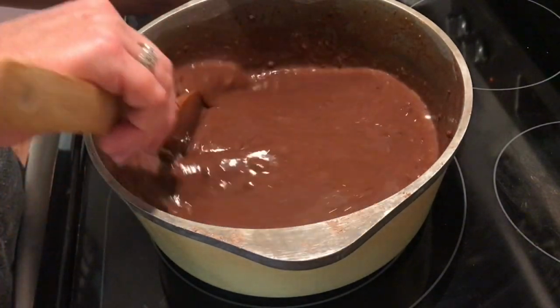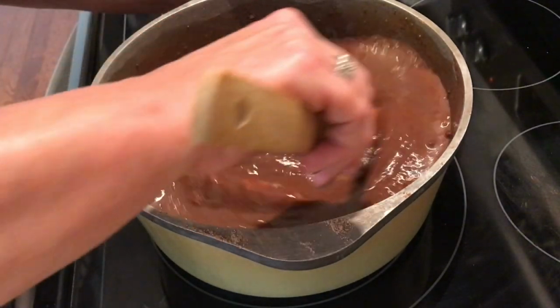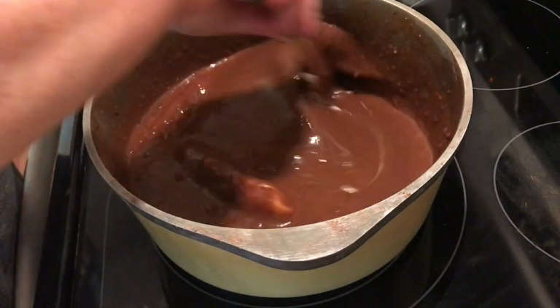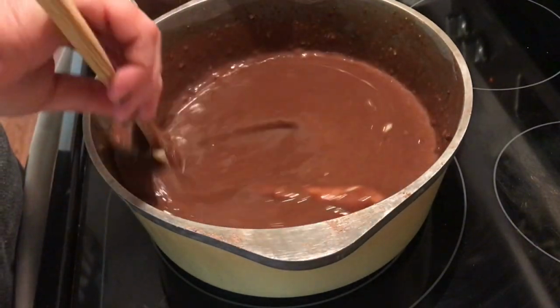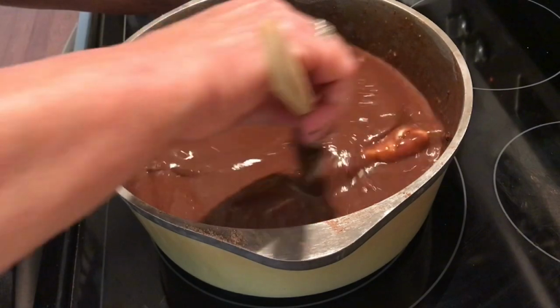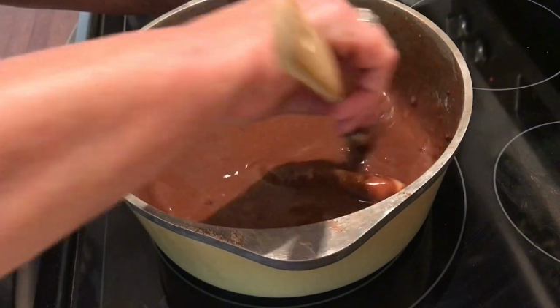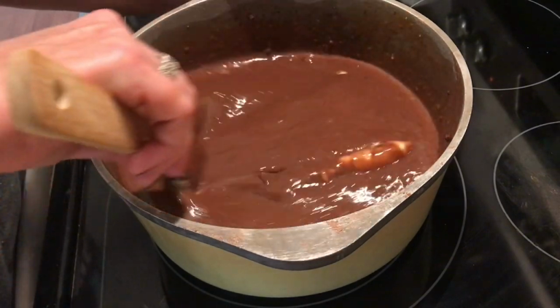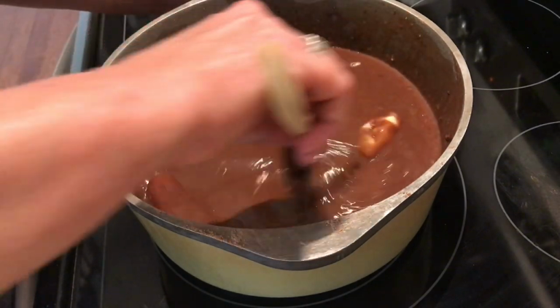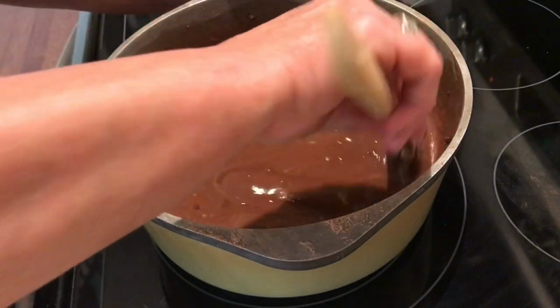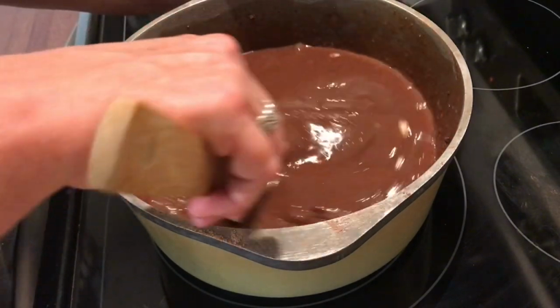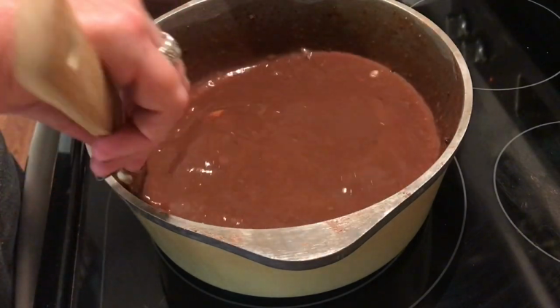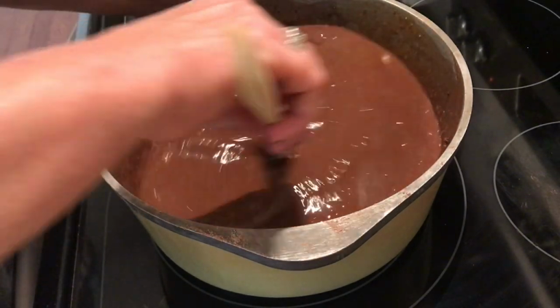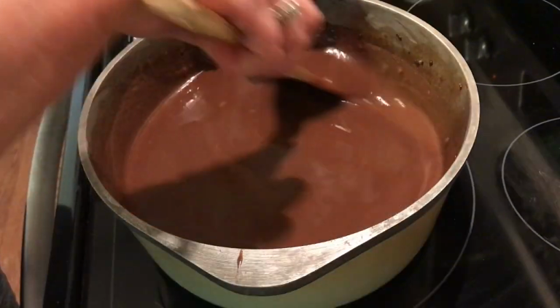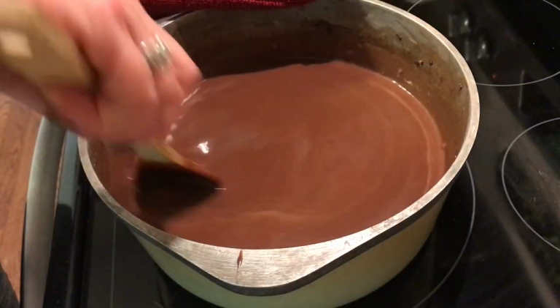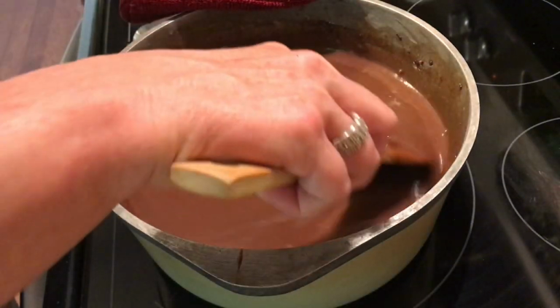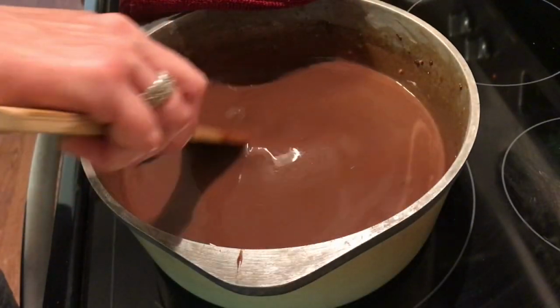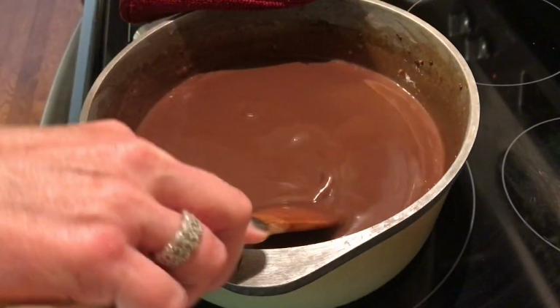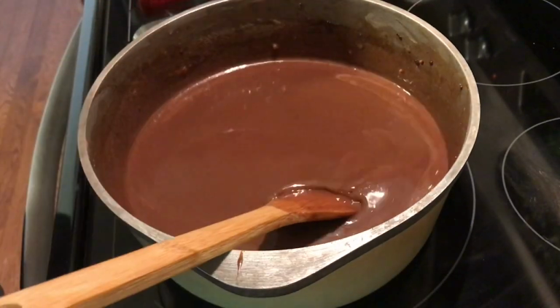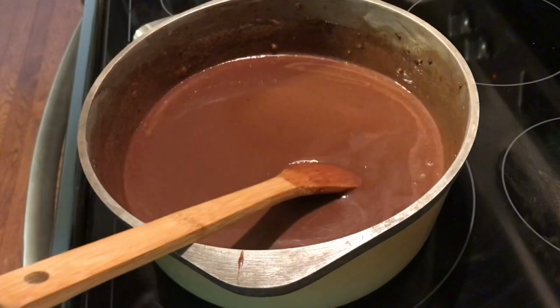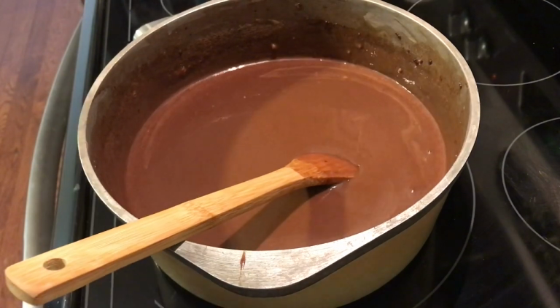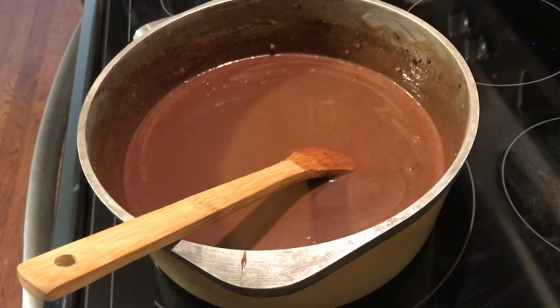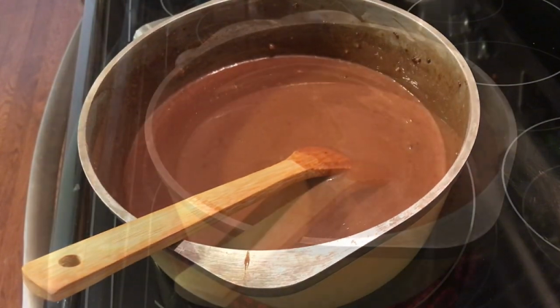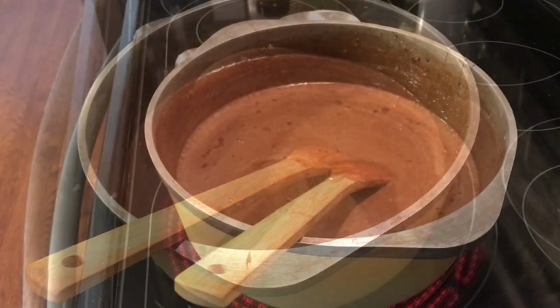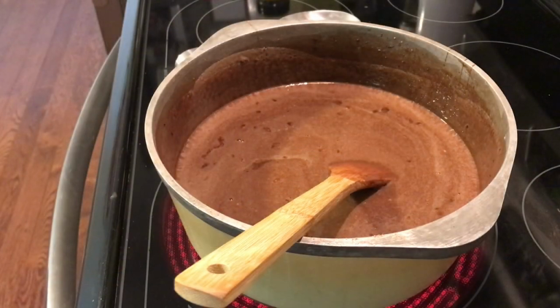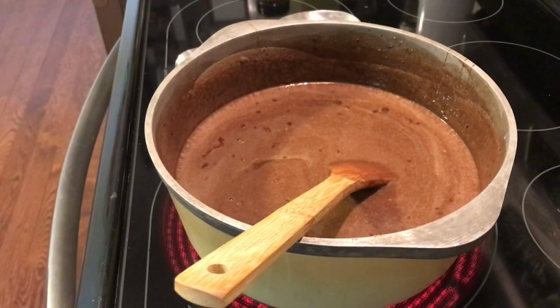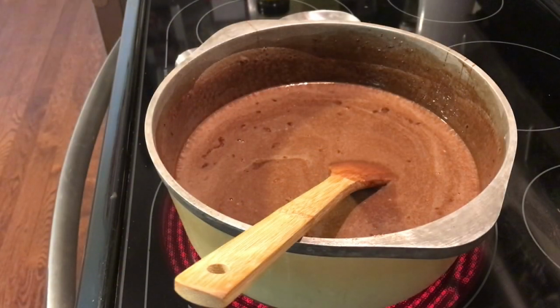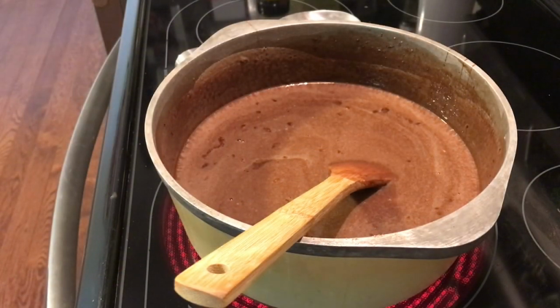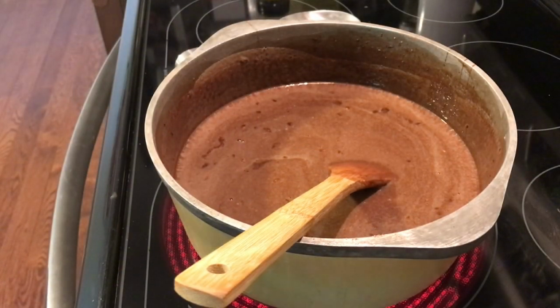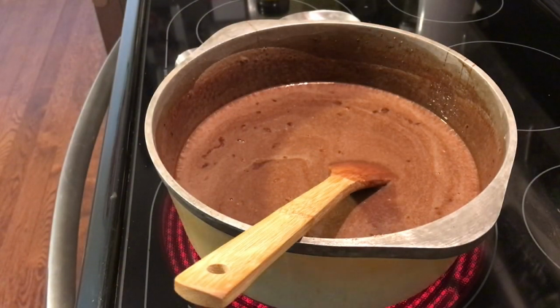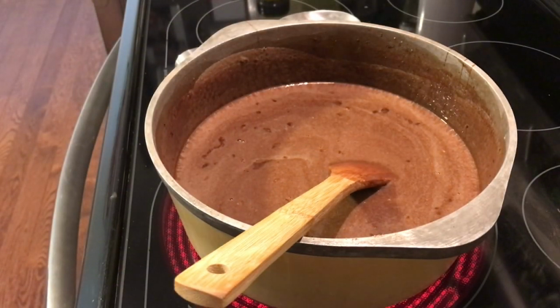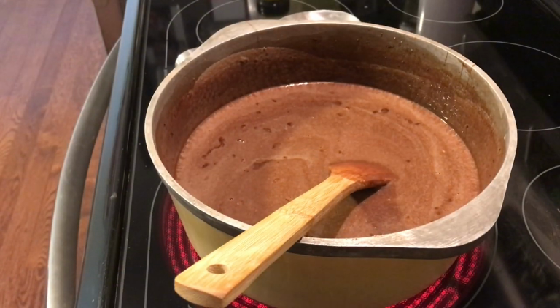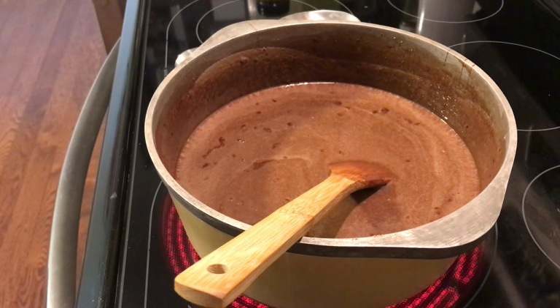Go ahead and stir until you get that butter almost melted. Then you can actually leave this for a moment and clean up your mess in the kitchen, but do not leave it for very long.